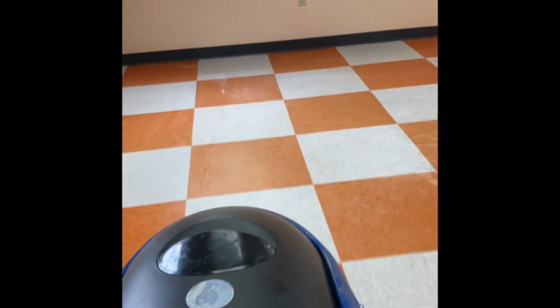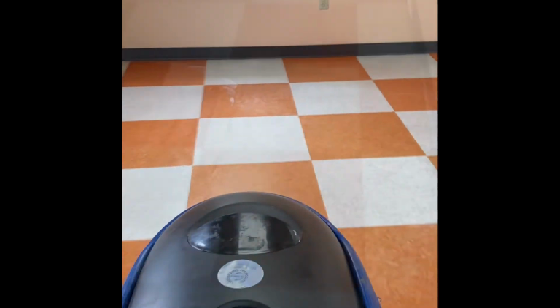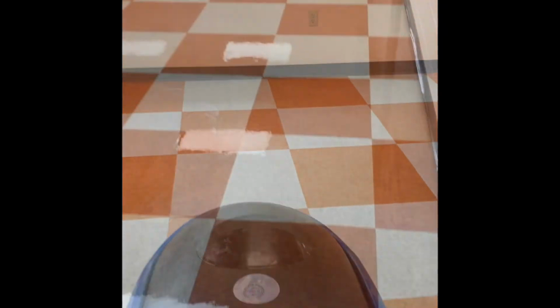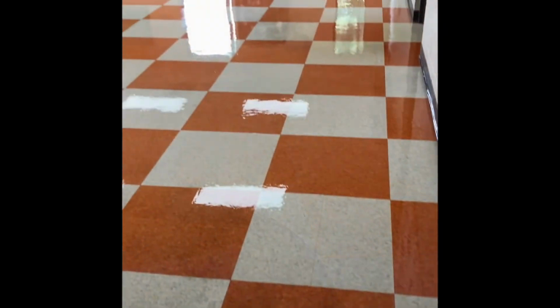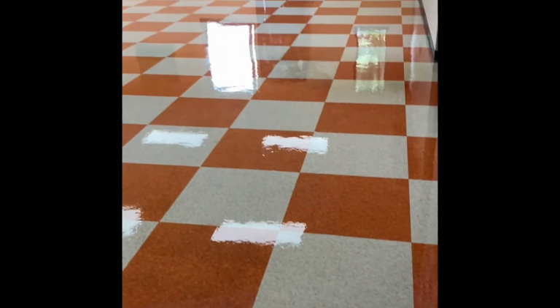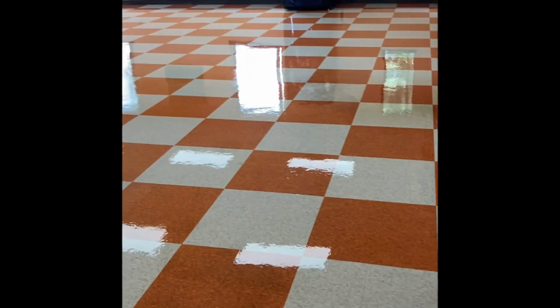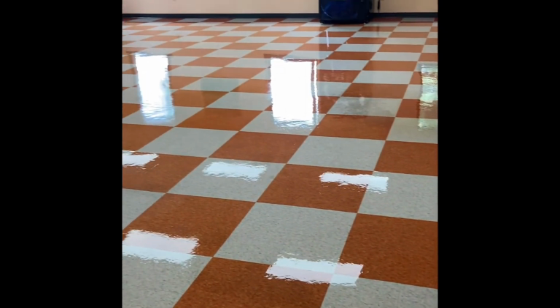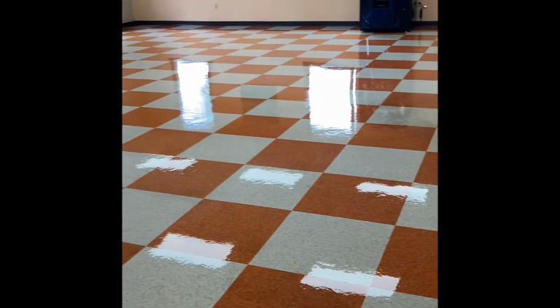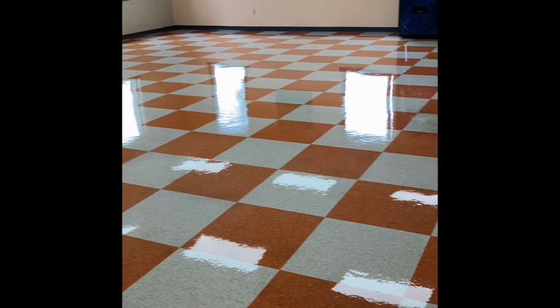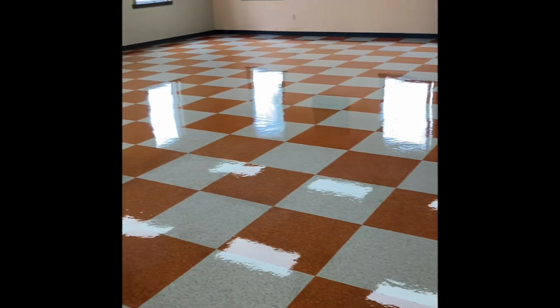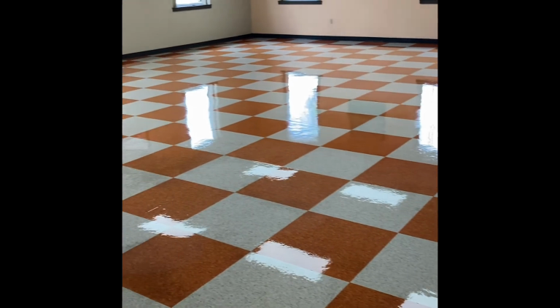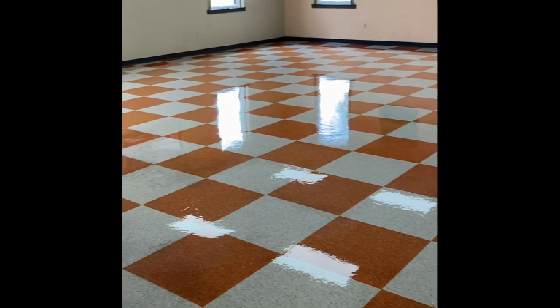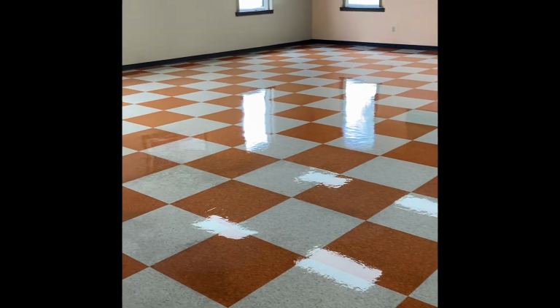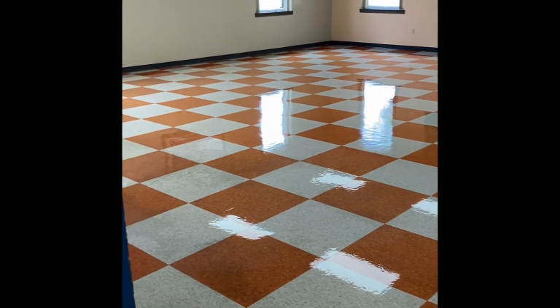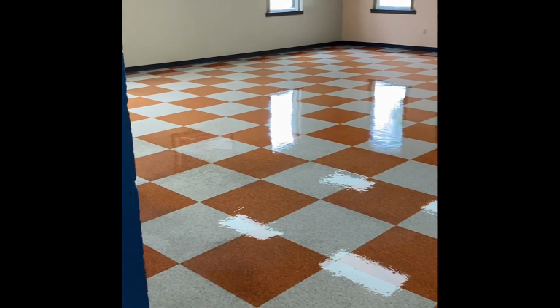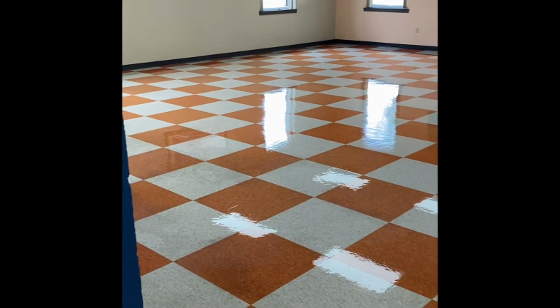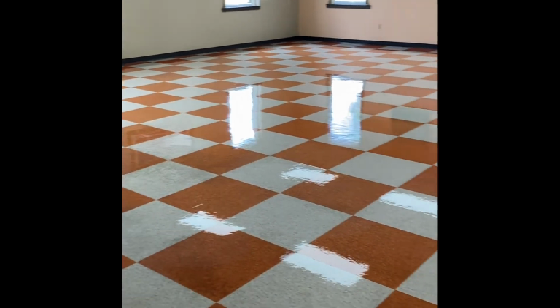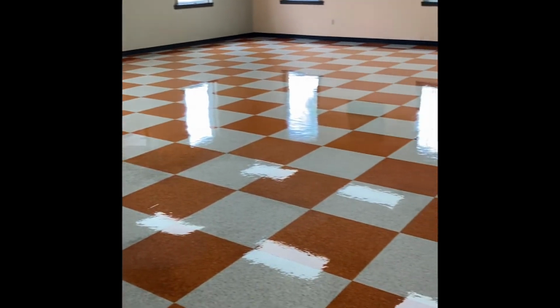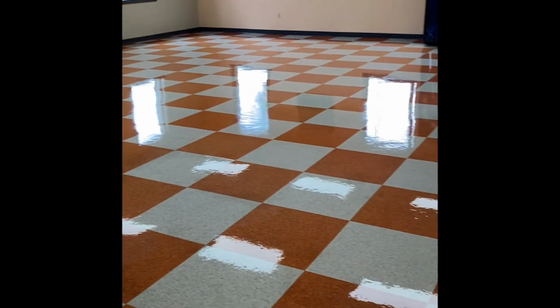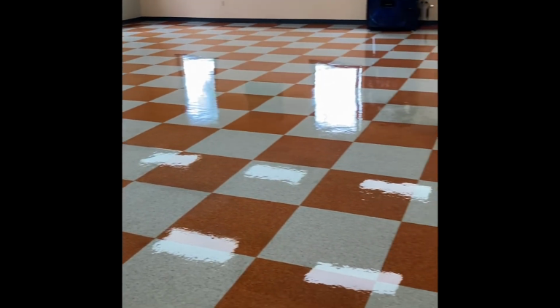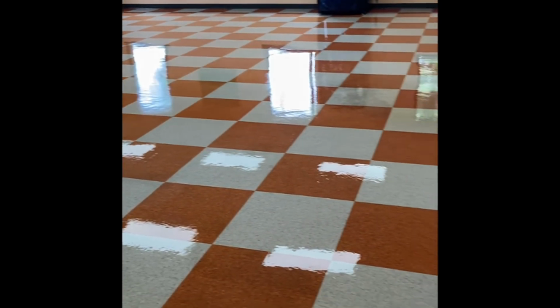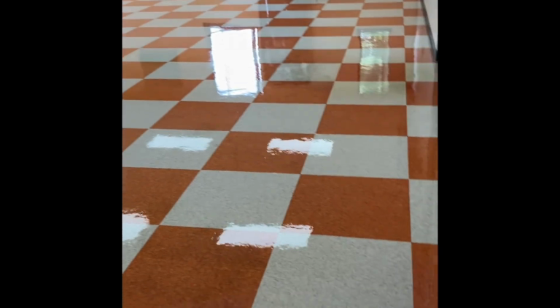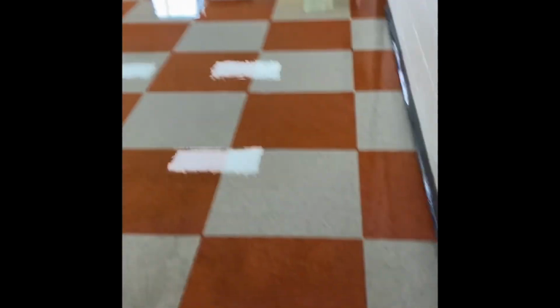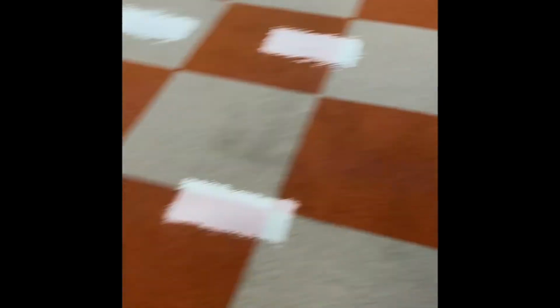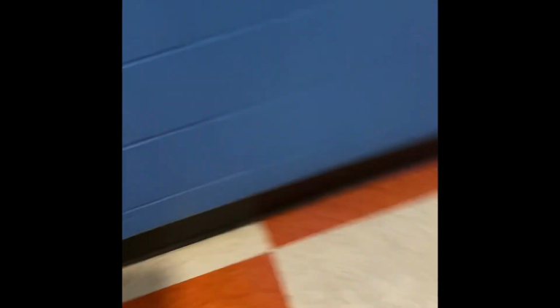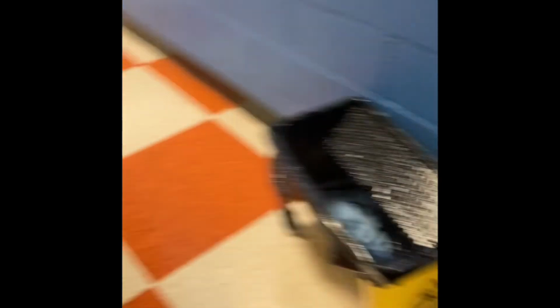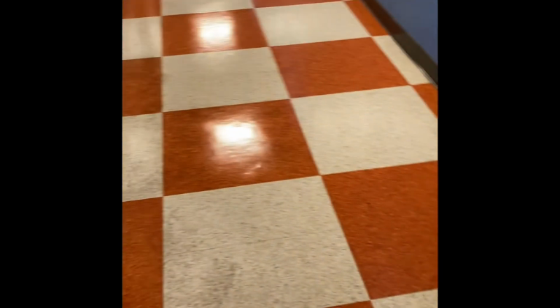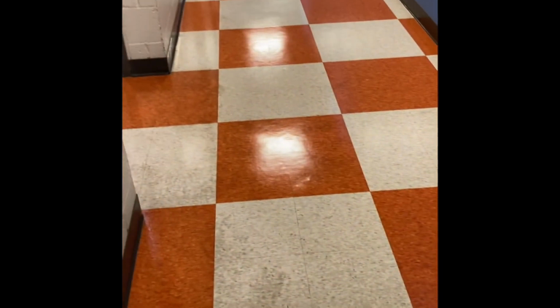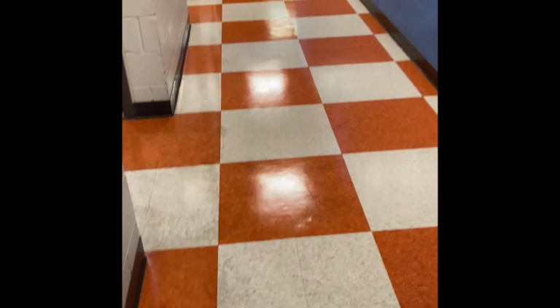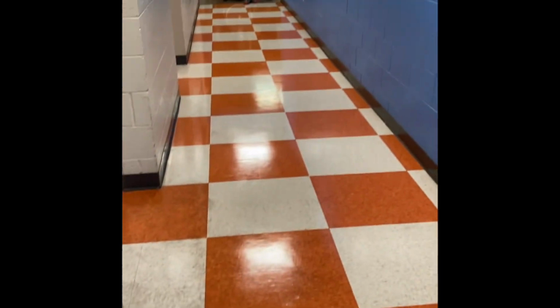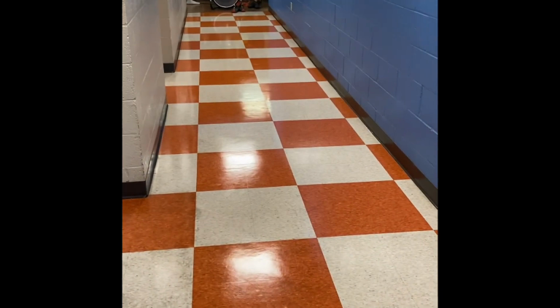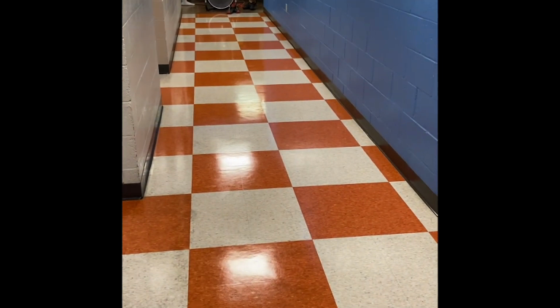All right, now you can see we are laying down the wax. This is the first coat here. This is our drive-out — it's not wet yet, it's dry.